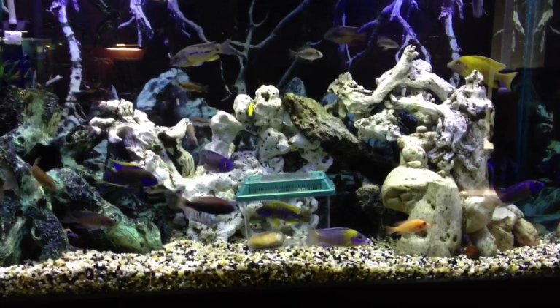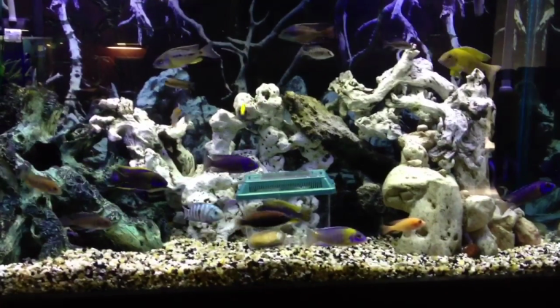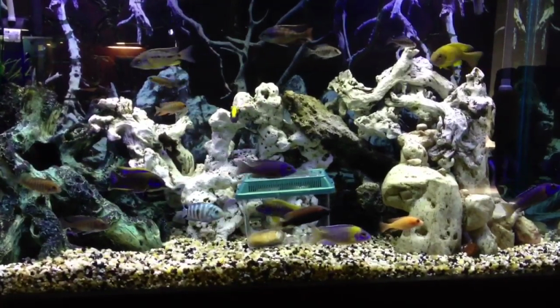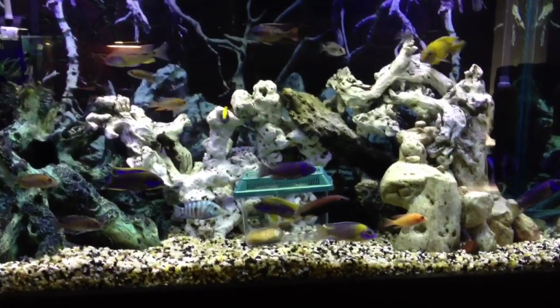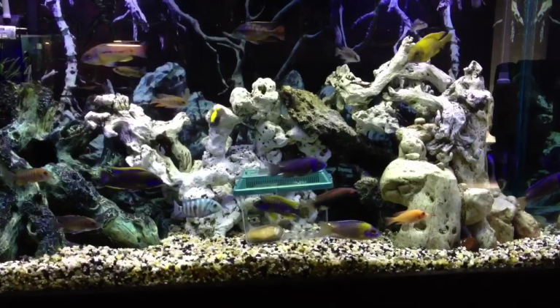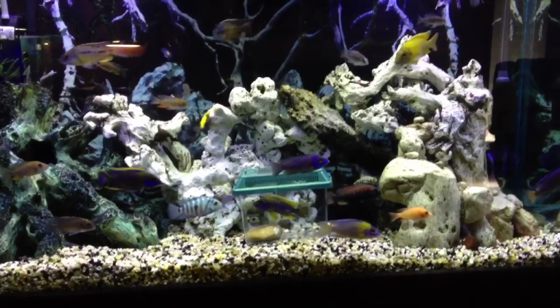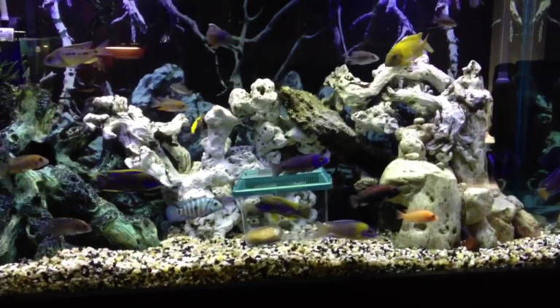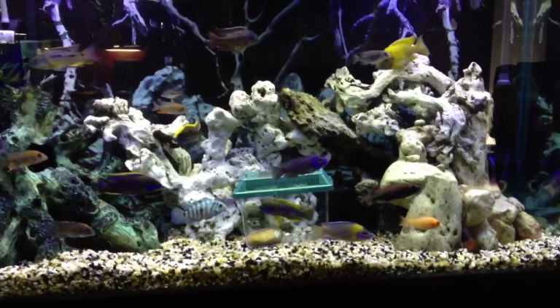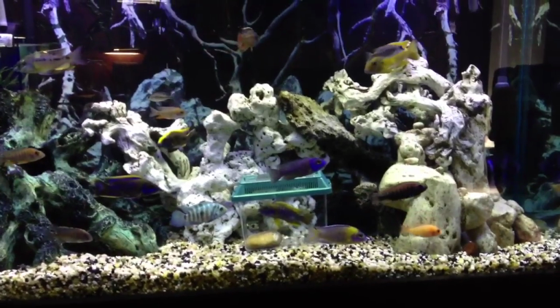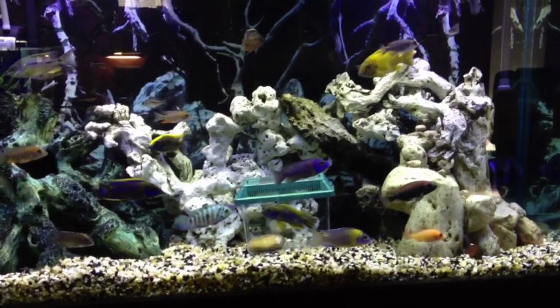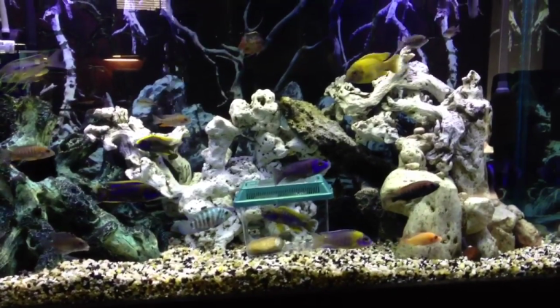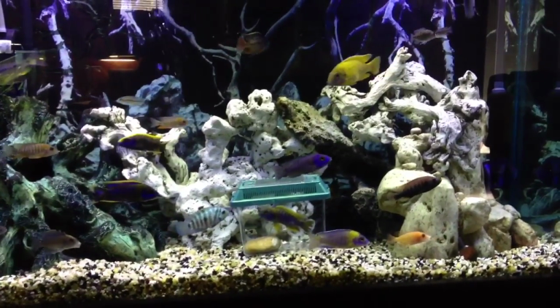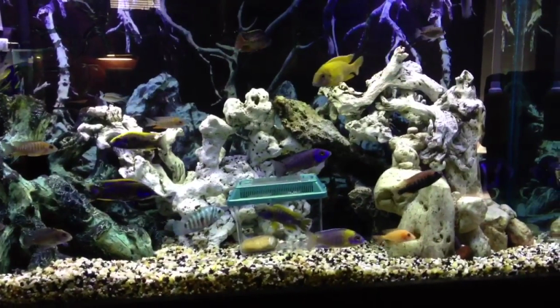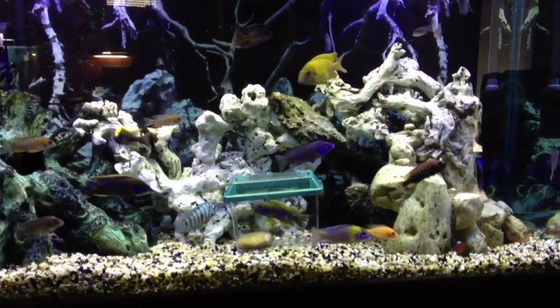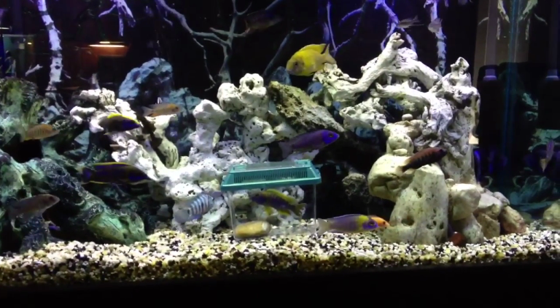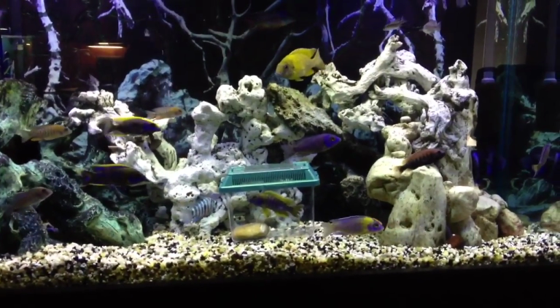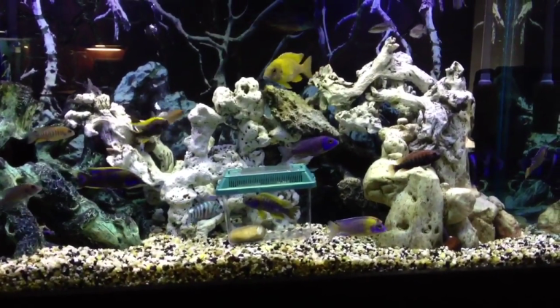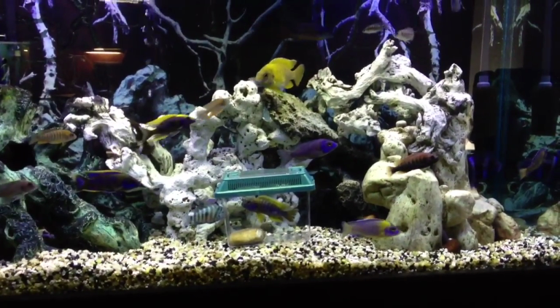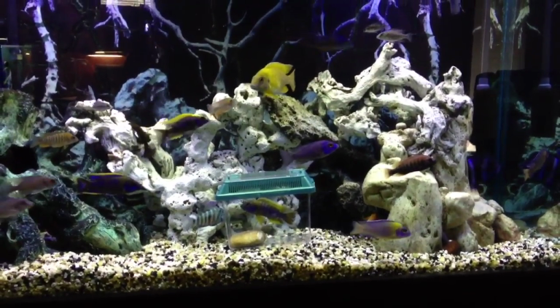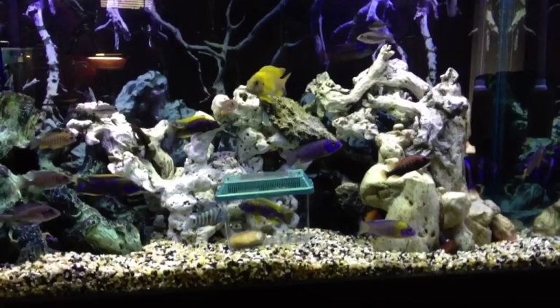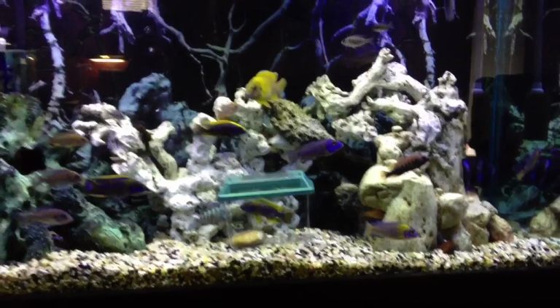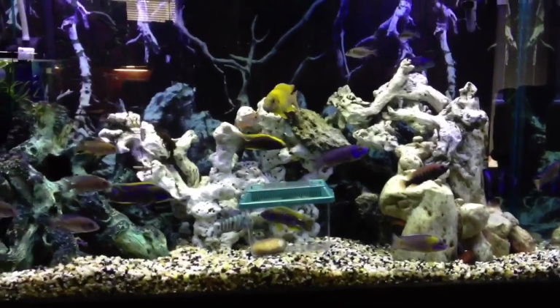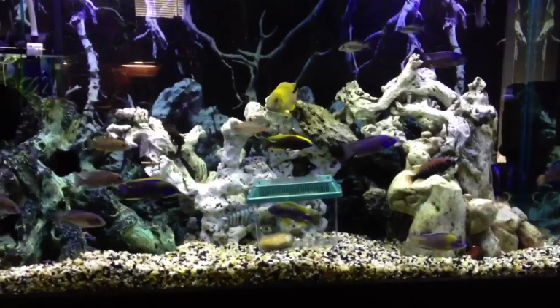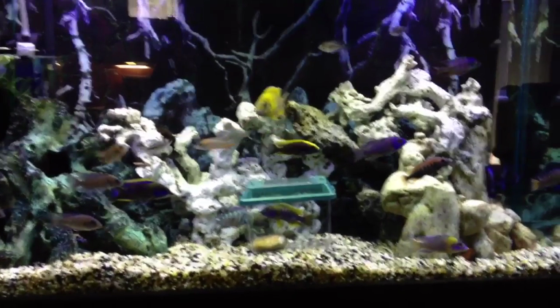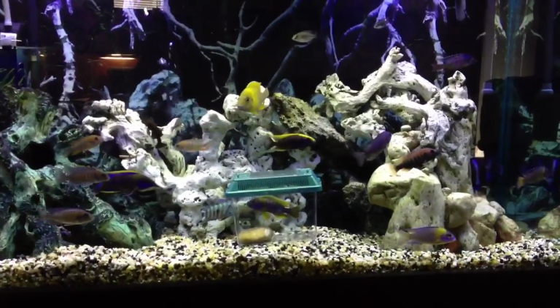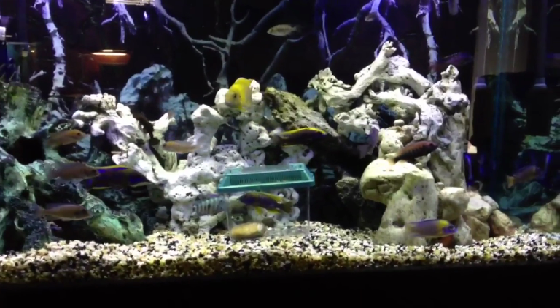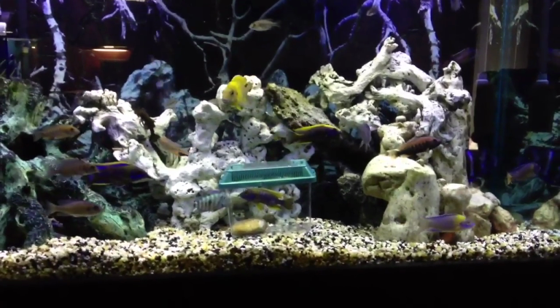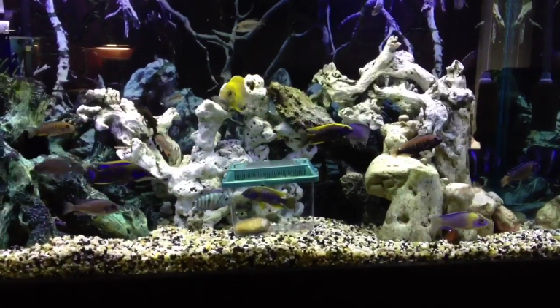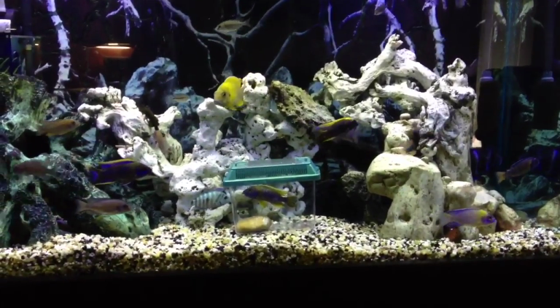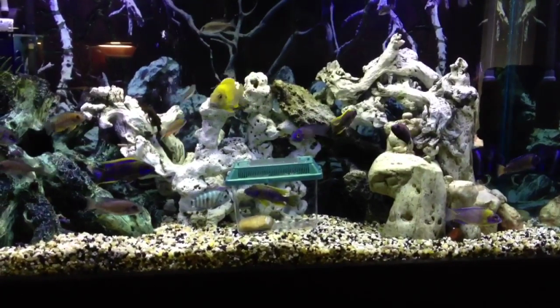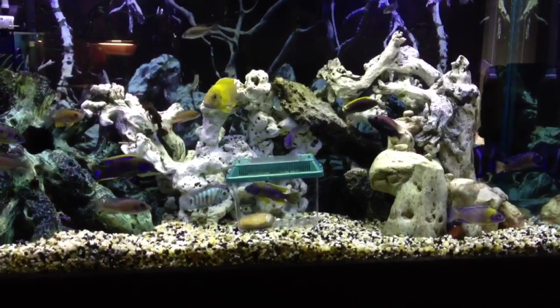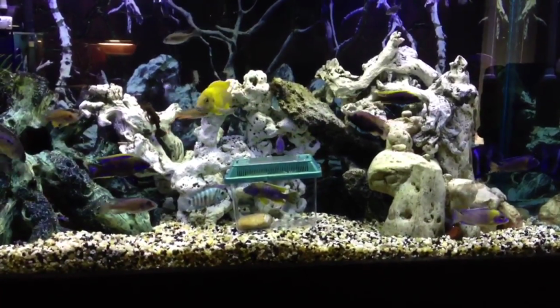Hey YouTube, quick update on the DIY algae scrubber. The nitrates were just getting out of control — I kind of got away from the biological and focused more on the mechanical for water clarity, polishing the water.